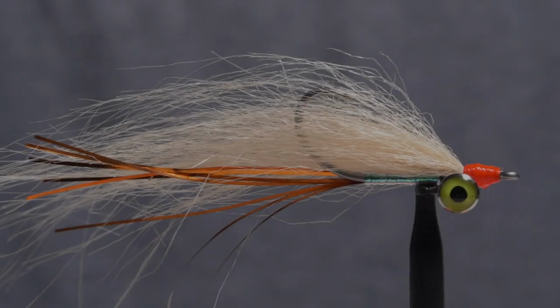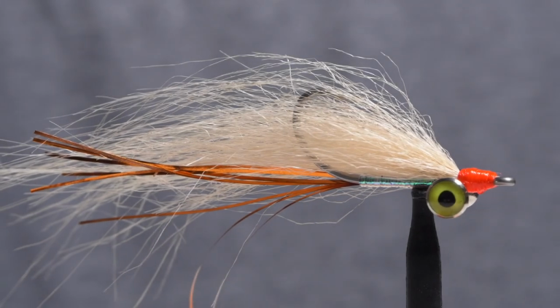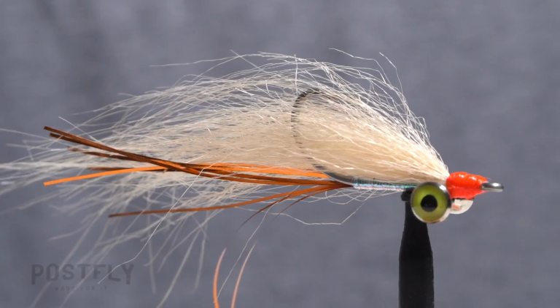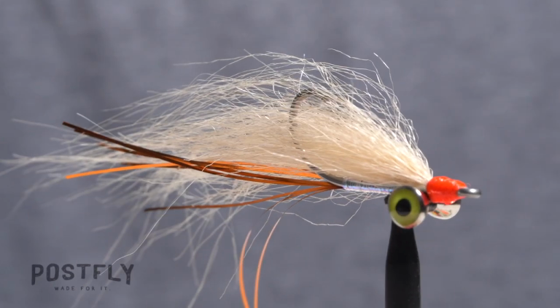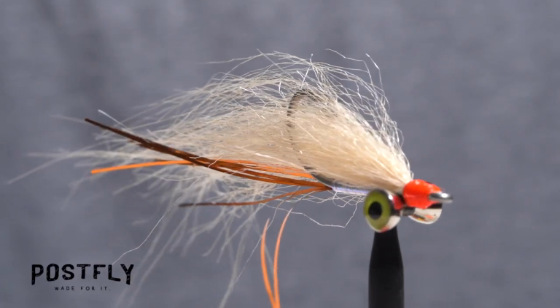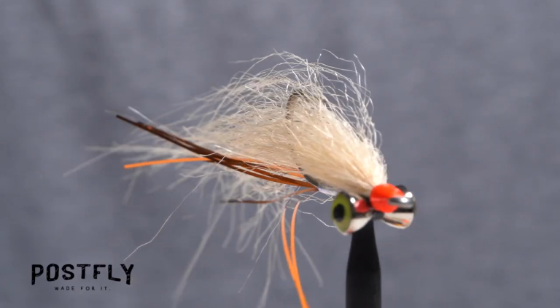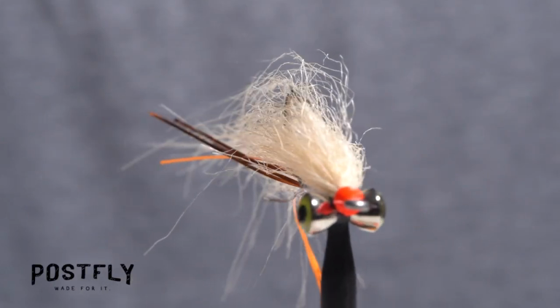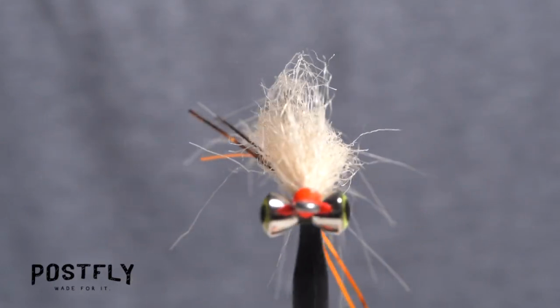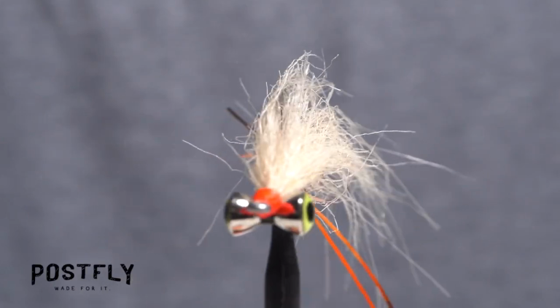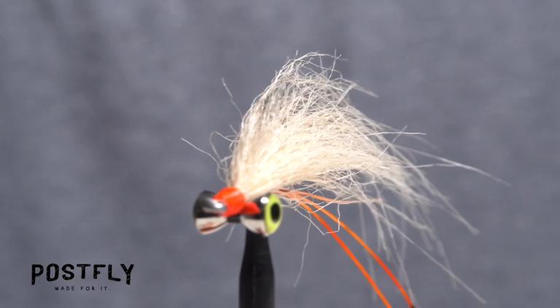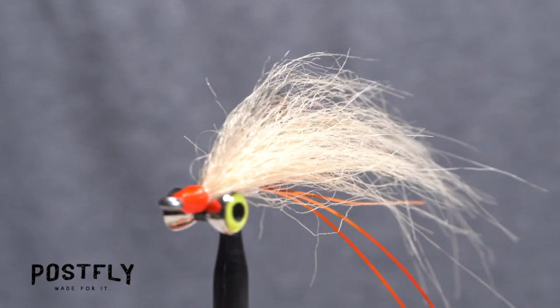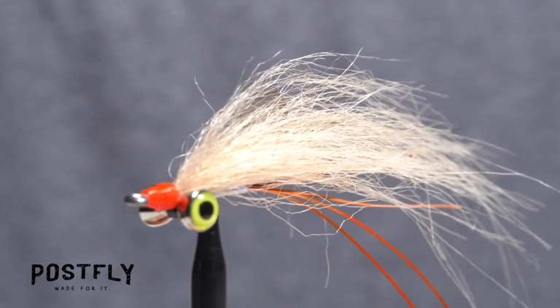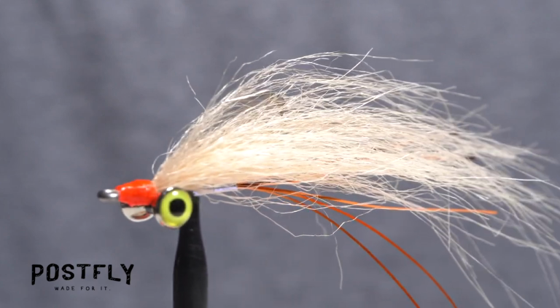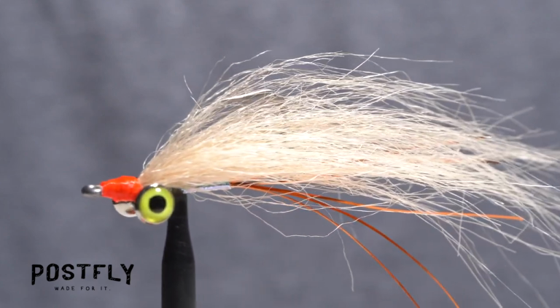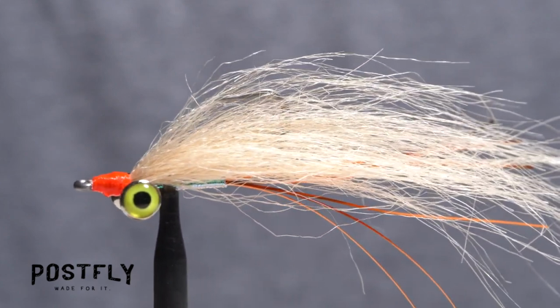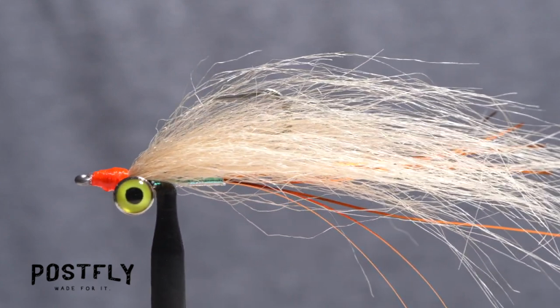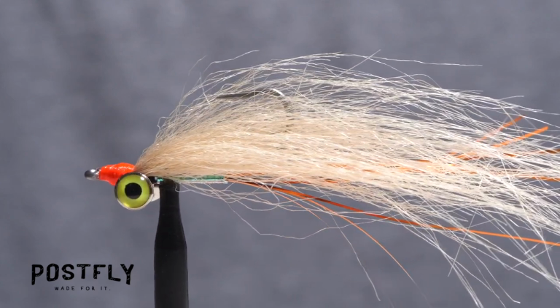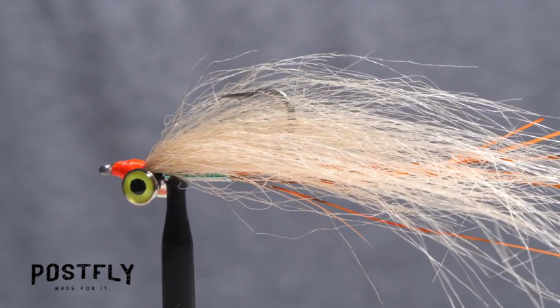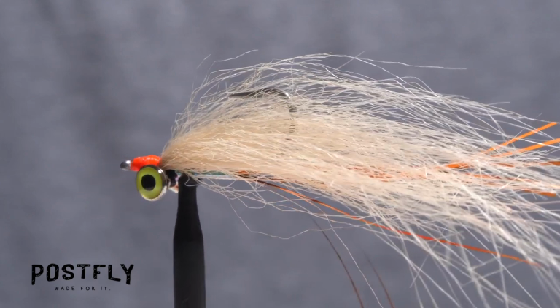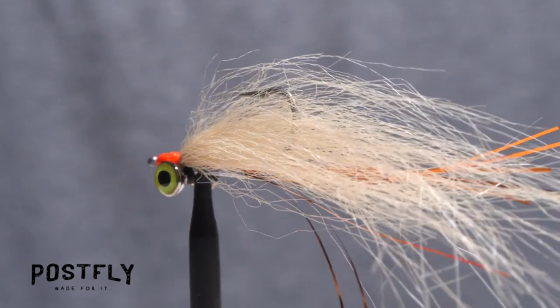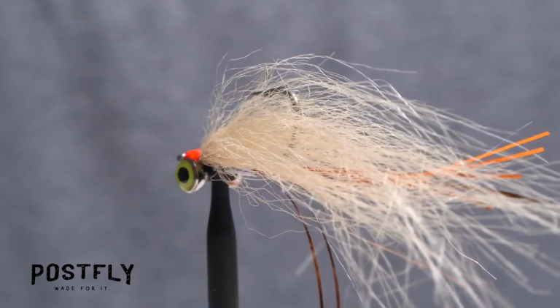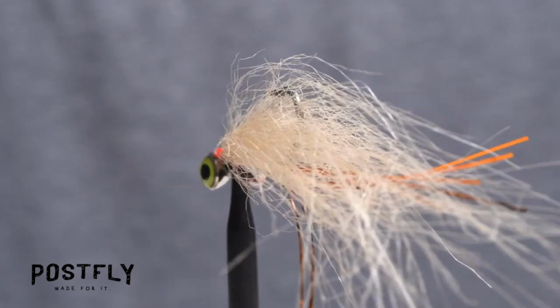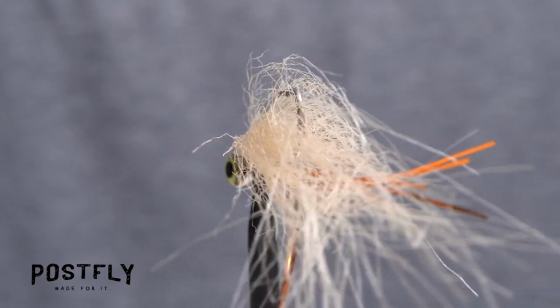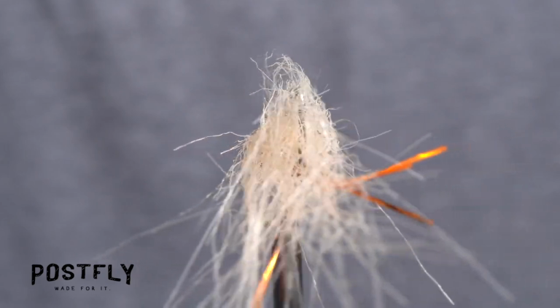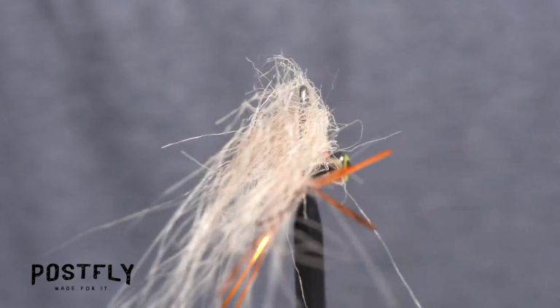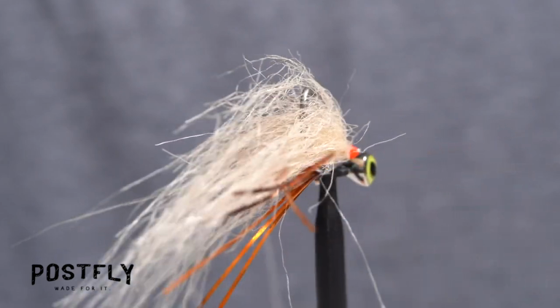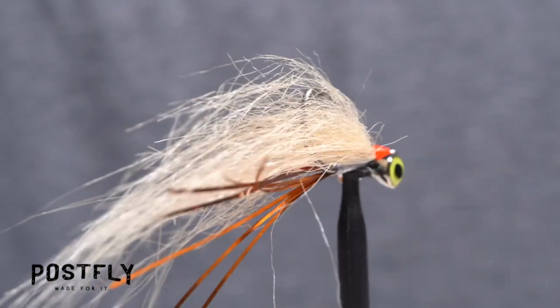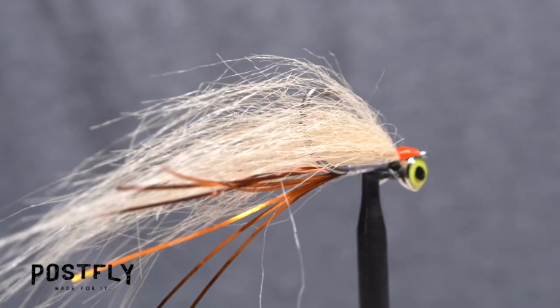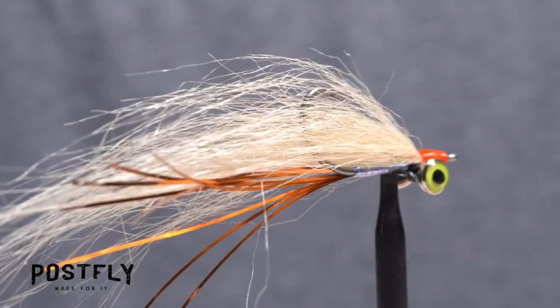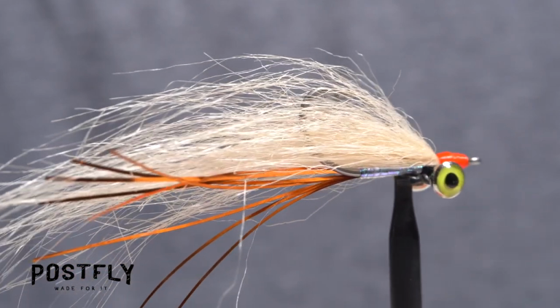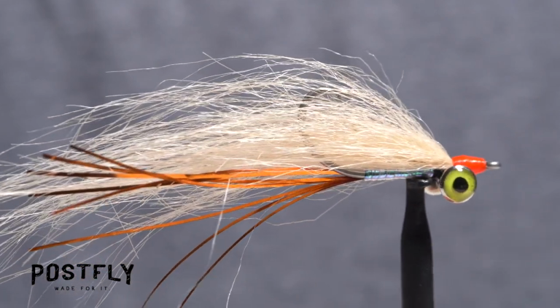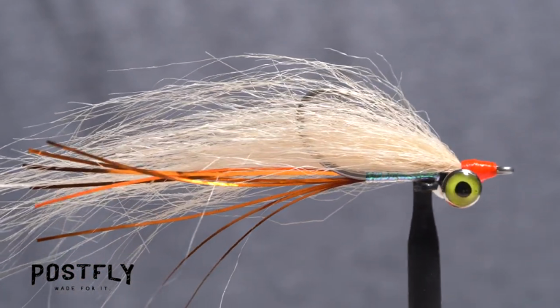The Foxy Clouser is an extremely attractive looking saltwater fly that predatory fish species might mistake for a crab, a shrimp, or a bait fish. Its jiggy motion when retrieved also really helps to sell it.